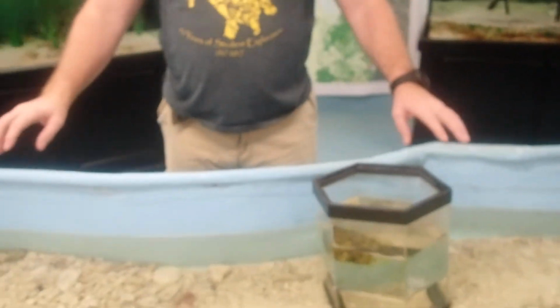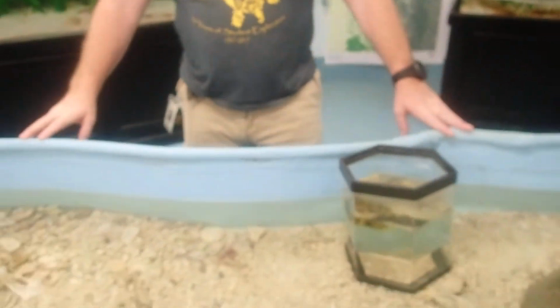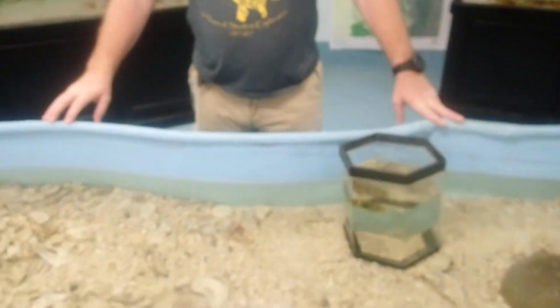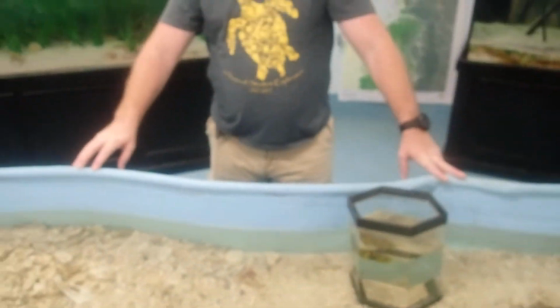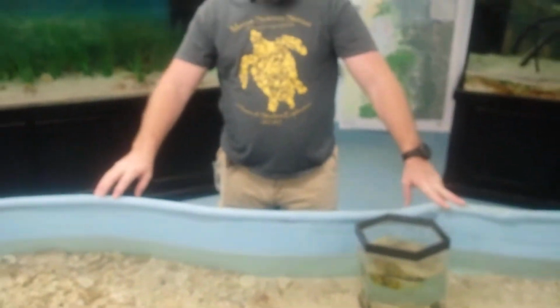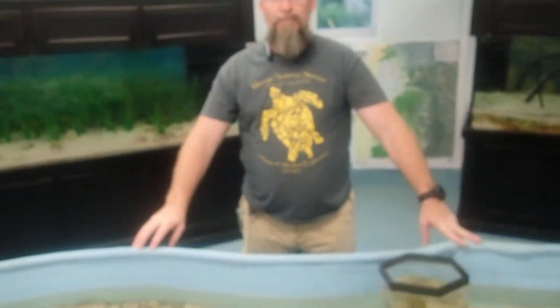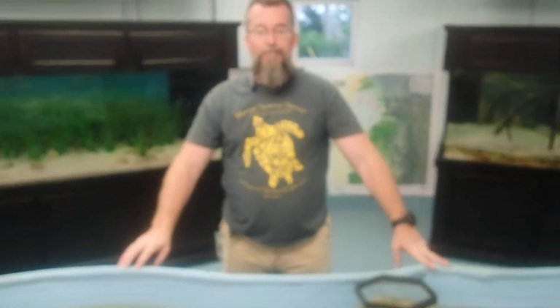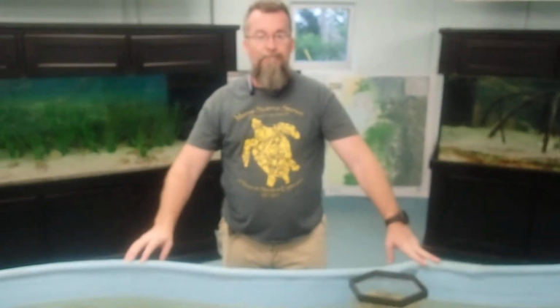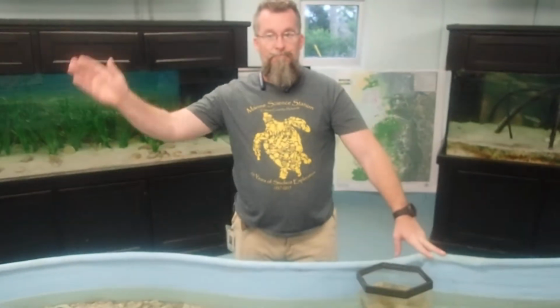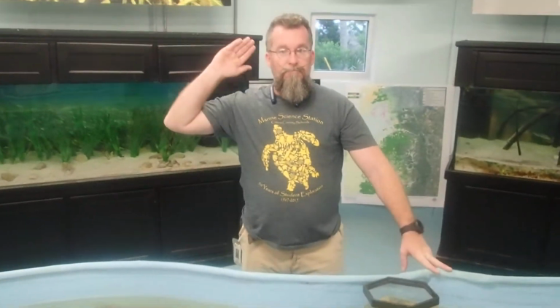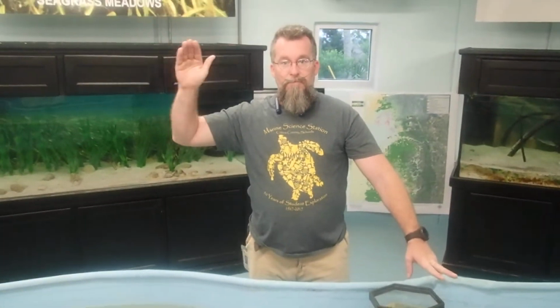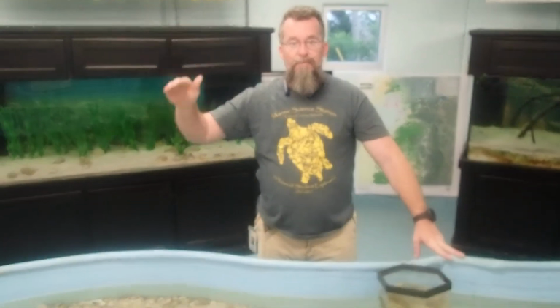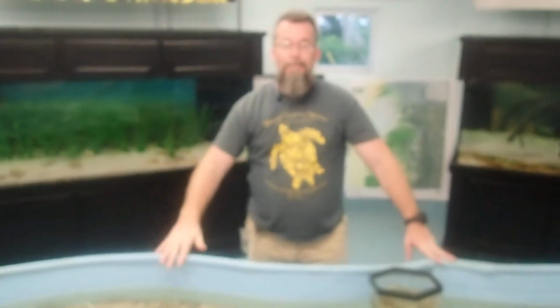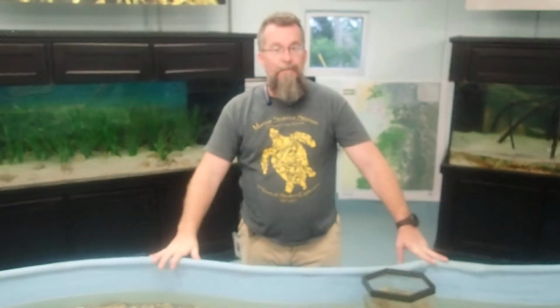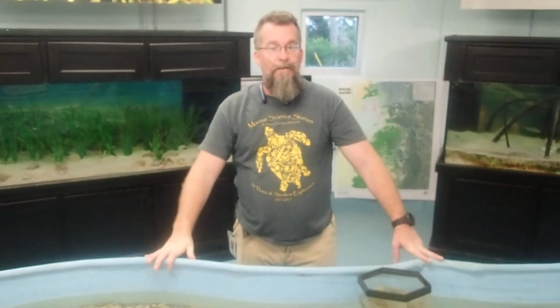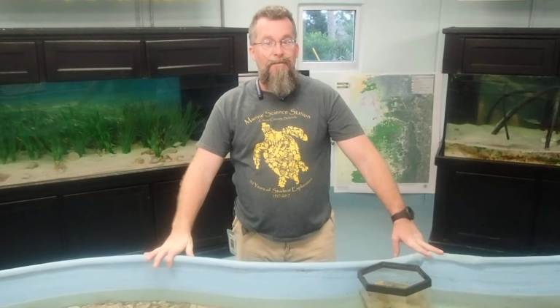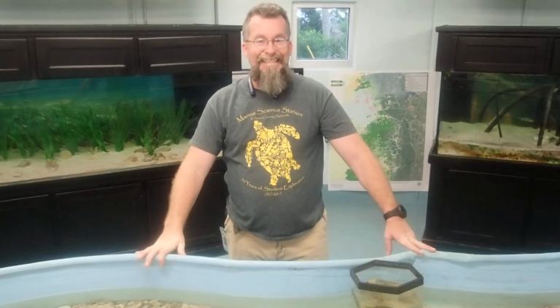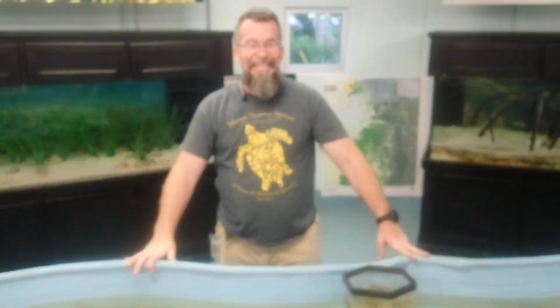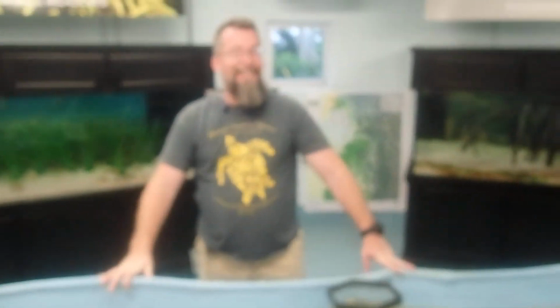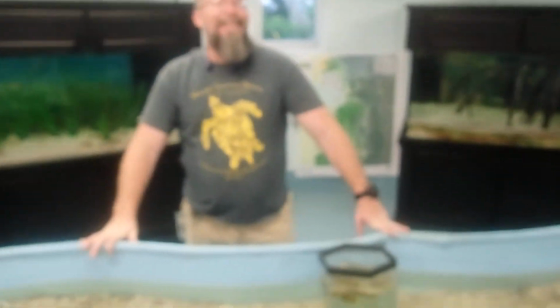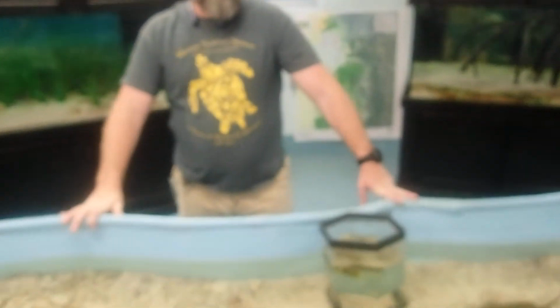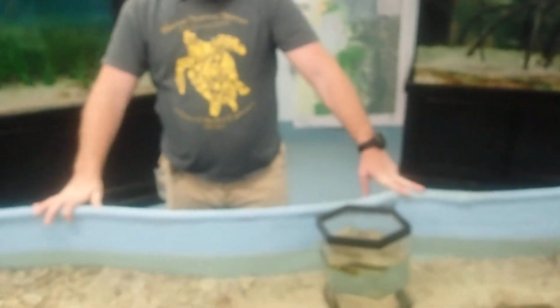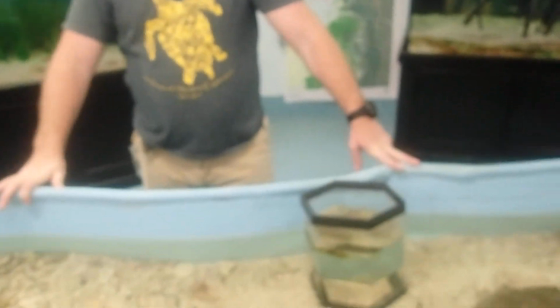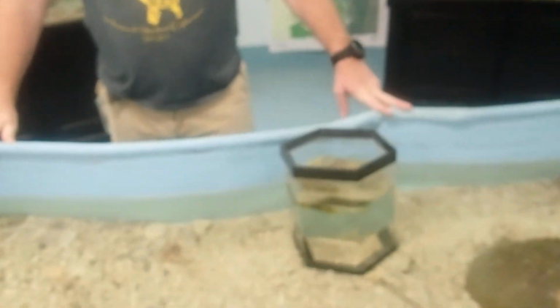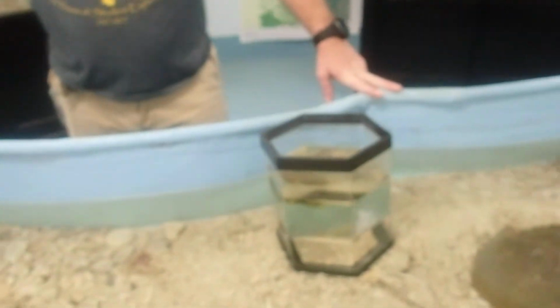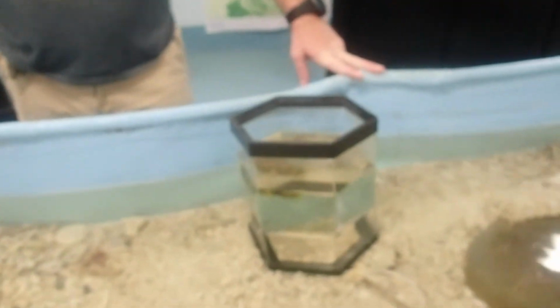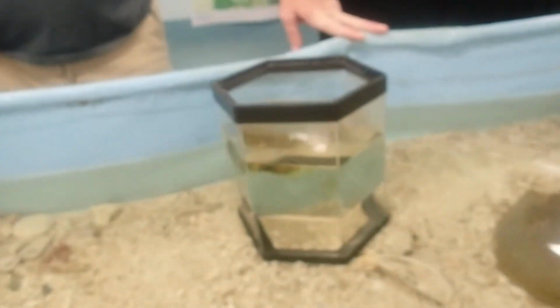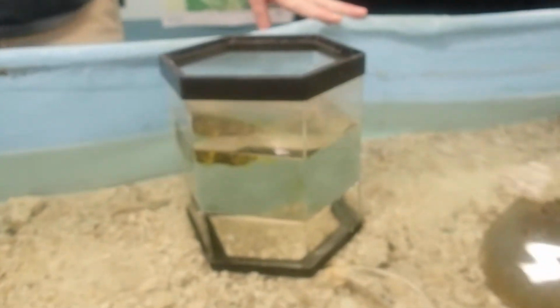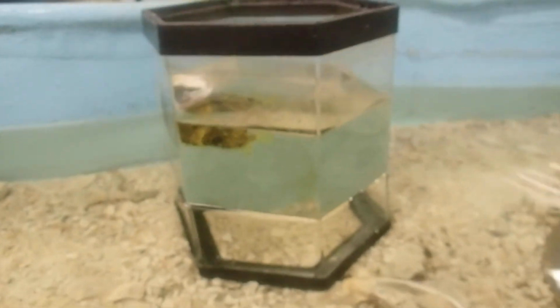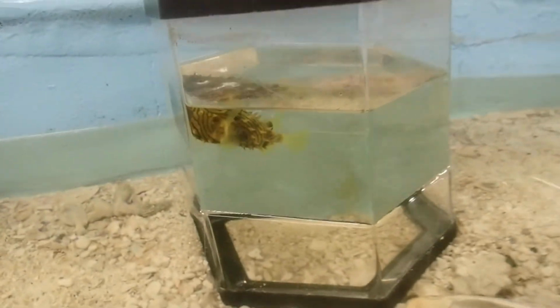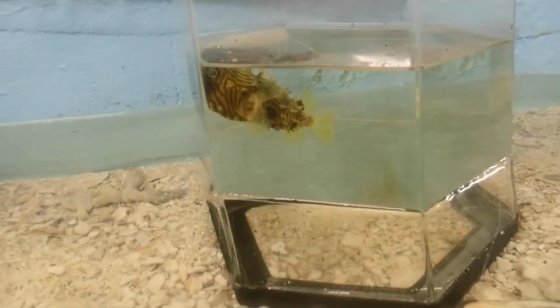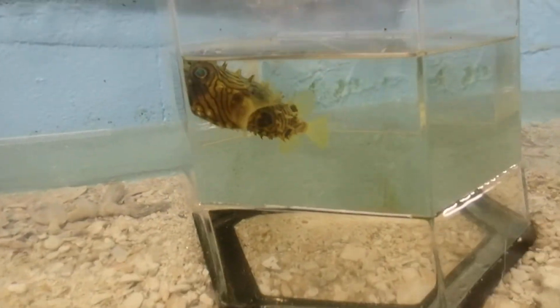Alright, well that concludes today's creature feature with Mr. O'Leary and the striped burrfish. Wash your hands folks, stay safe and healthy. See you next time.